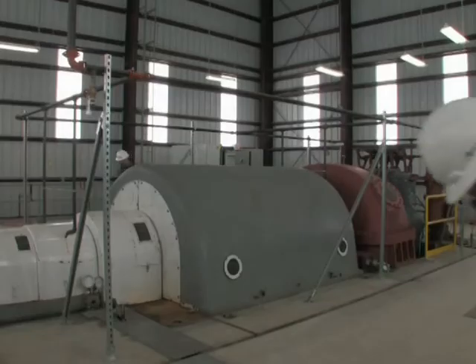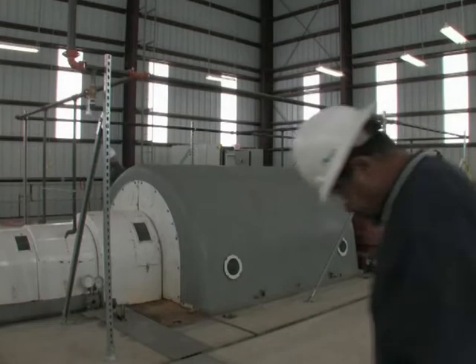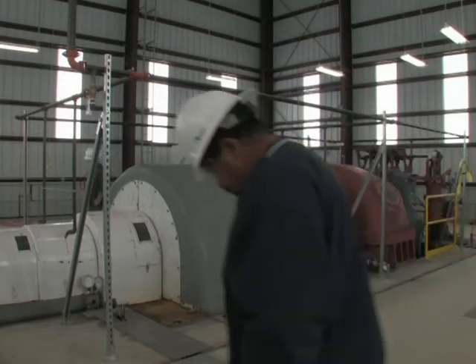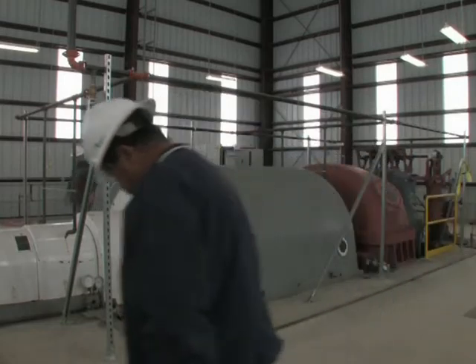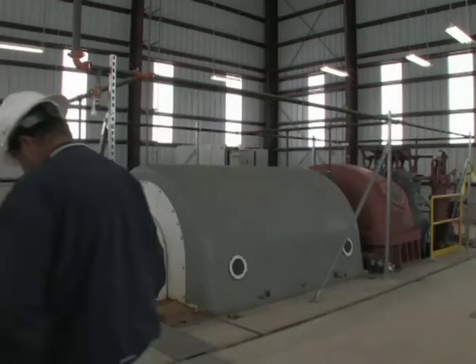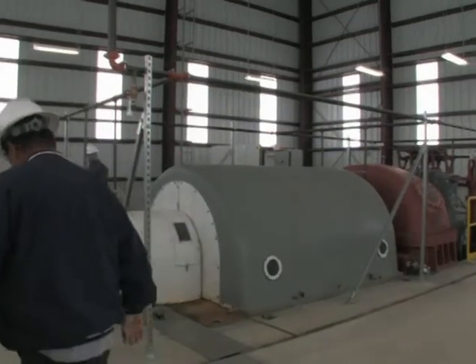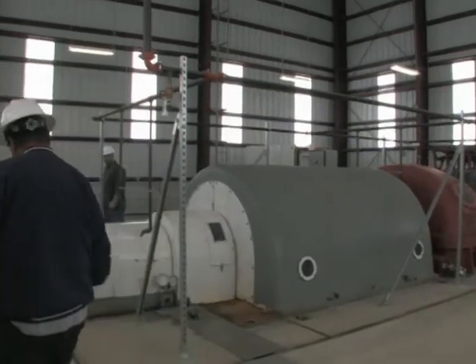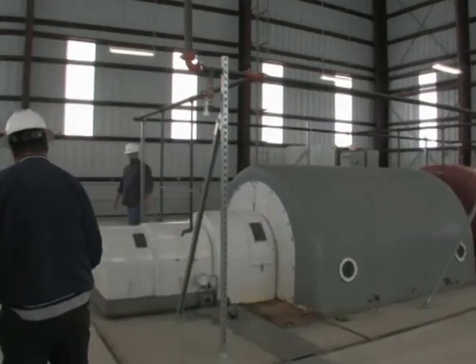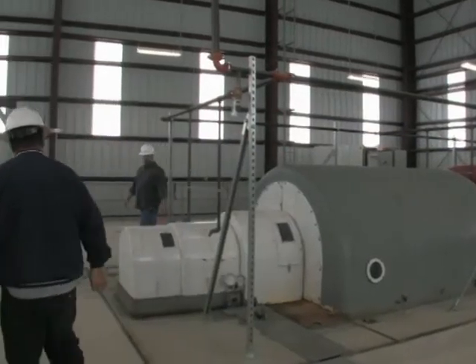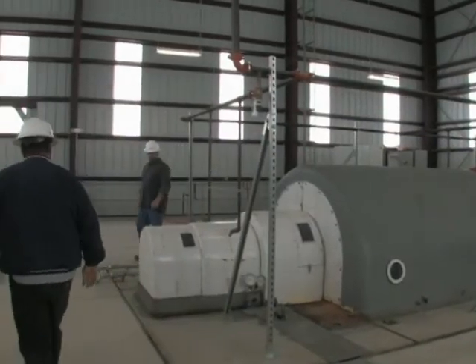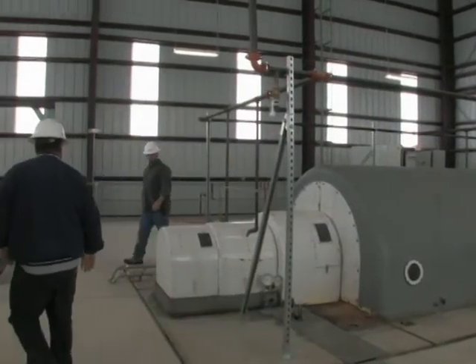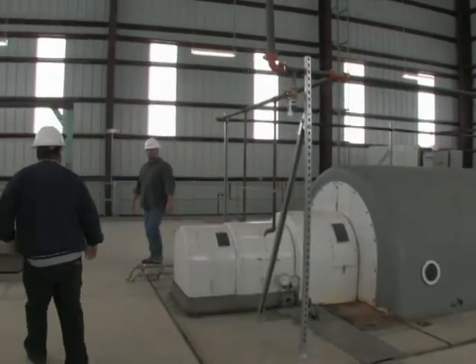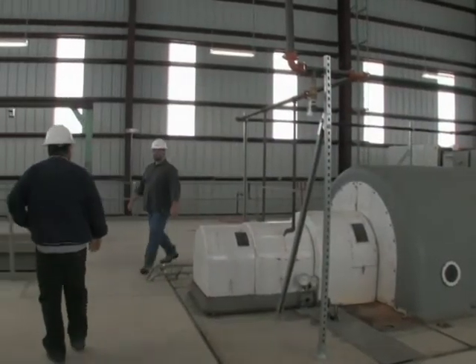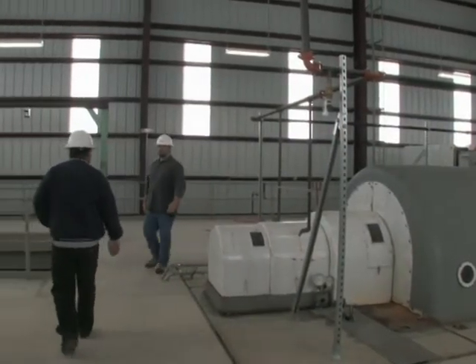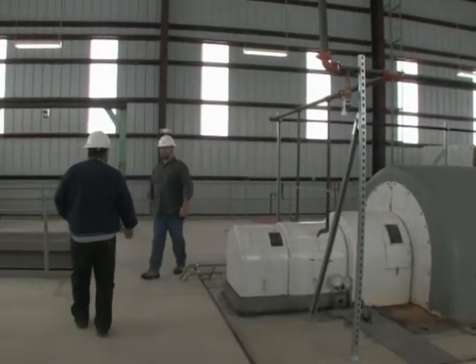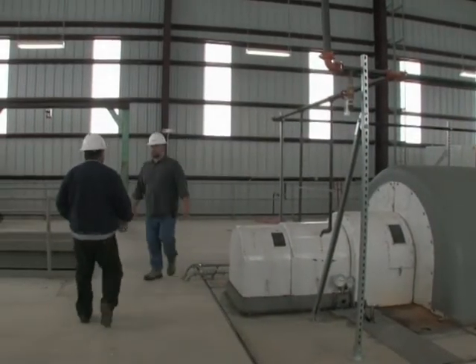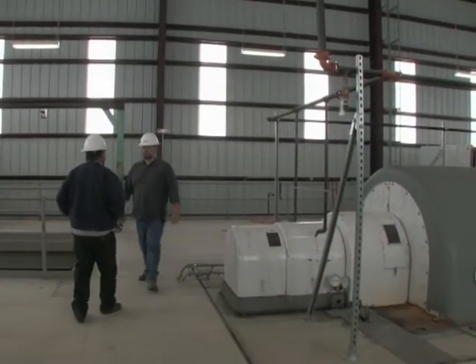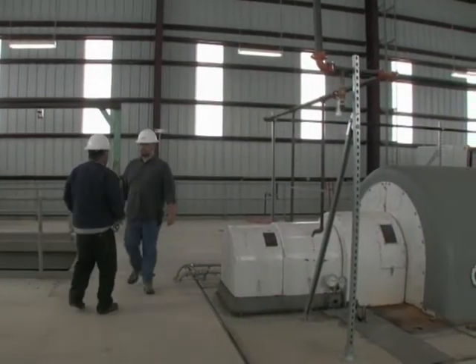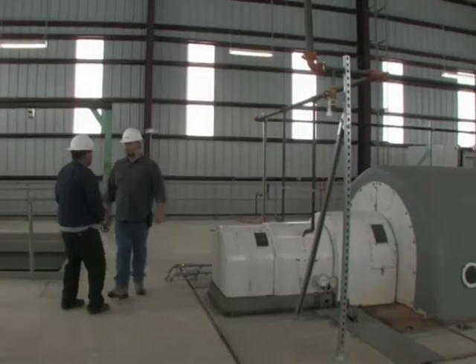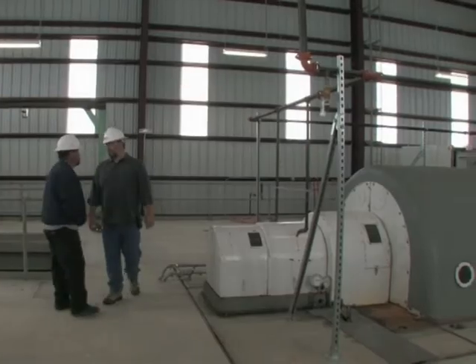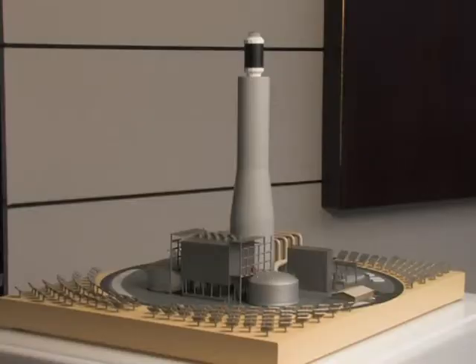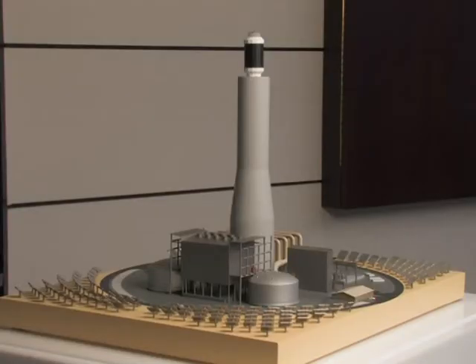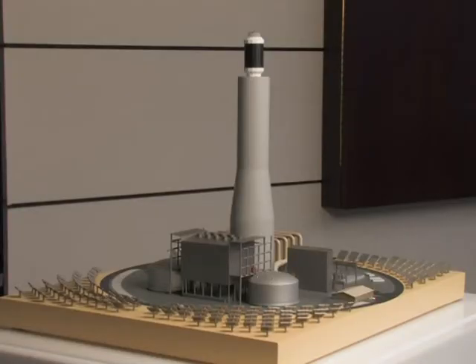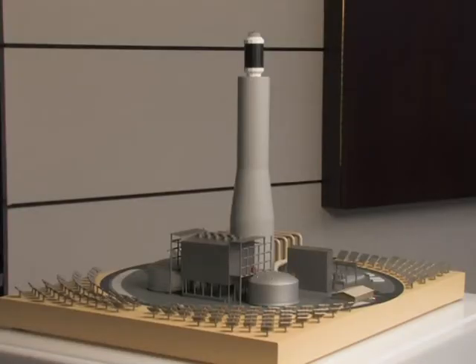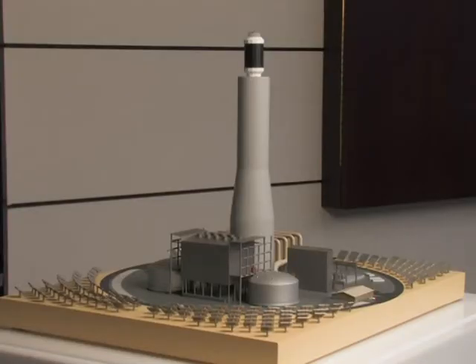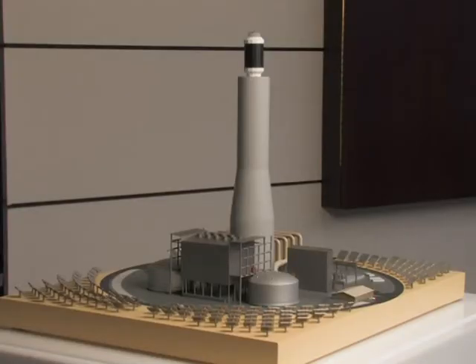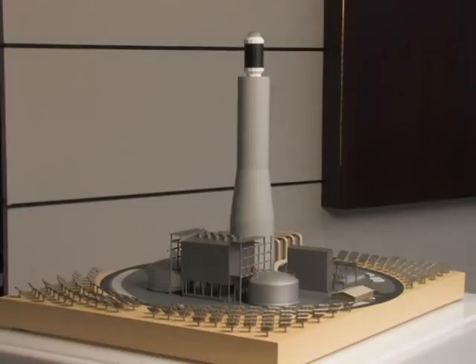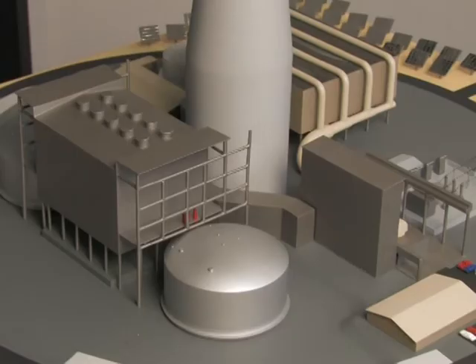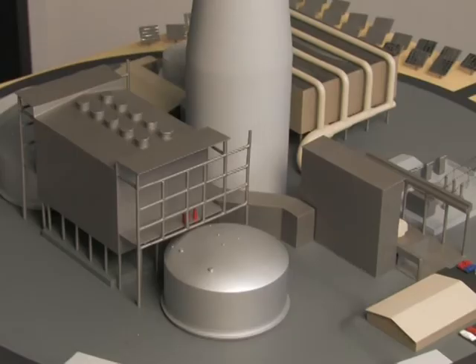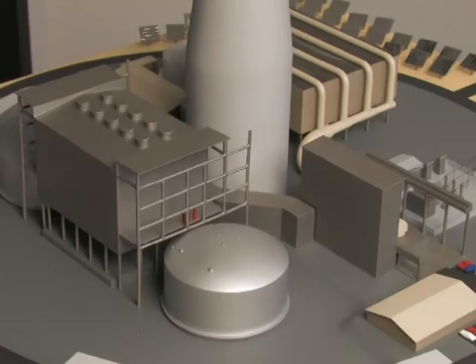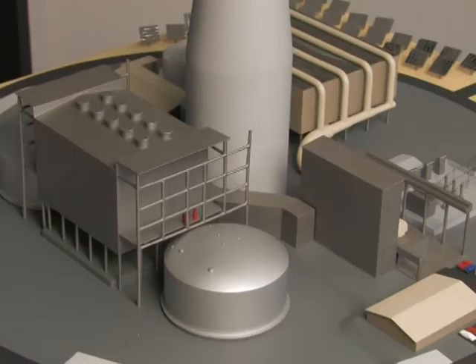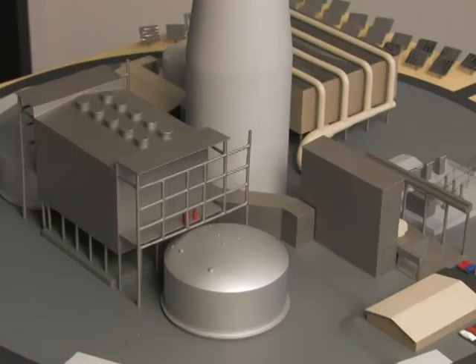But the plant only produces electricity when the sun shines — it can't store energy. That's a problem another company, Solar Reserve, is working on.